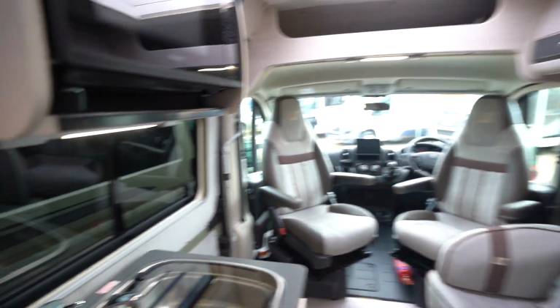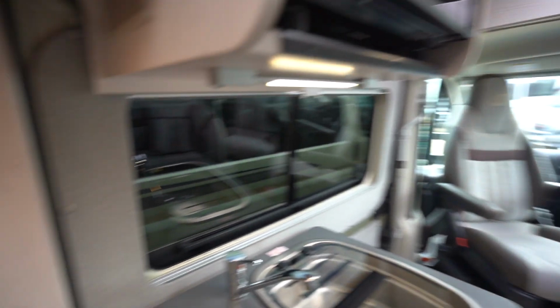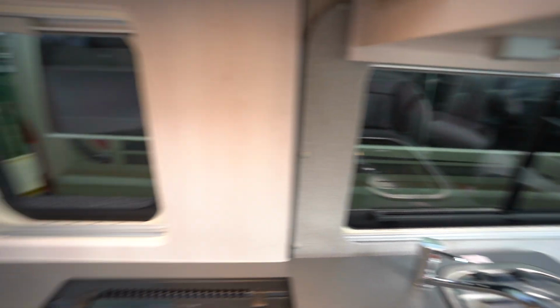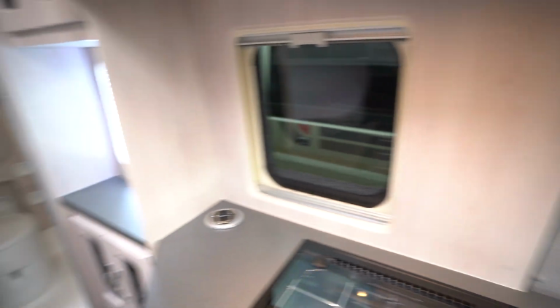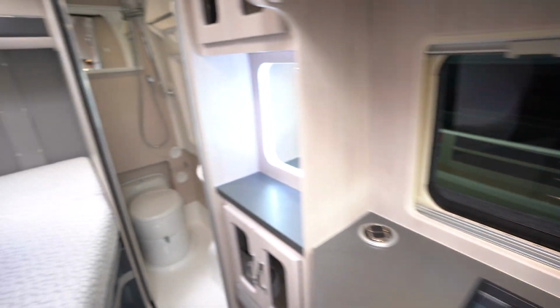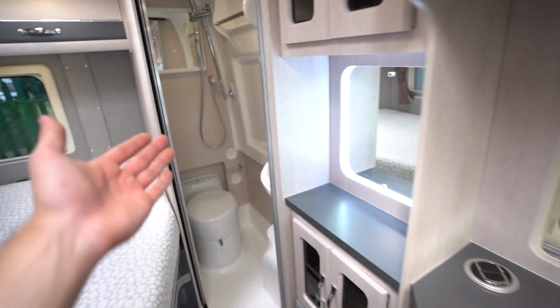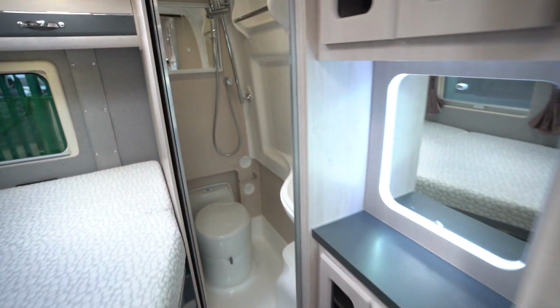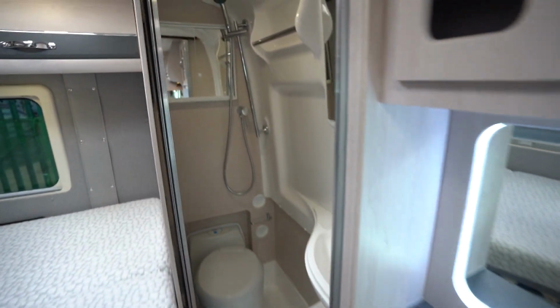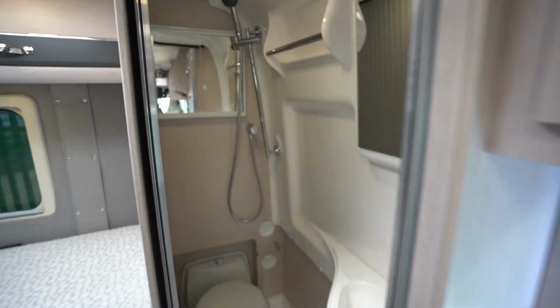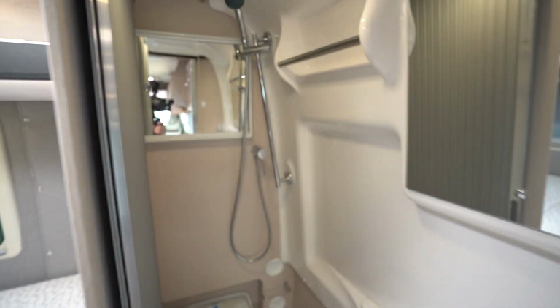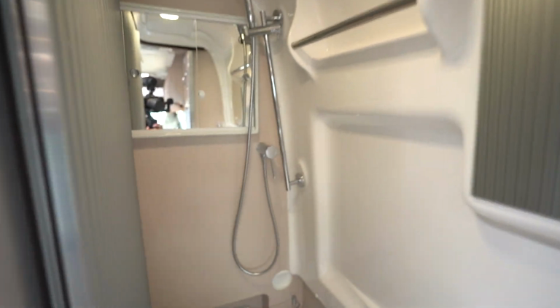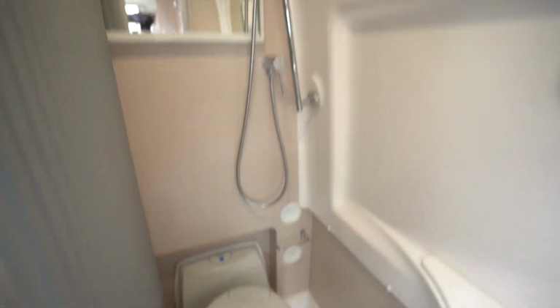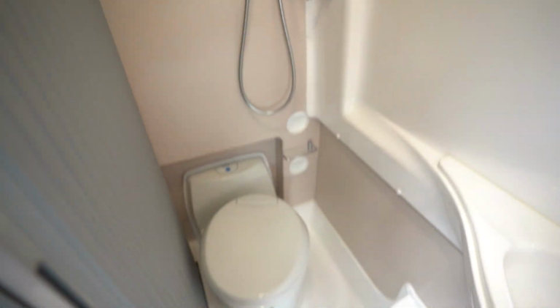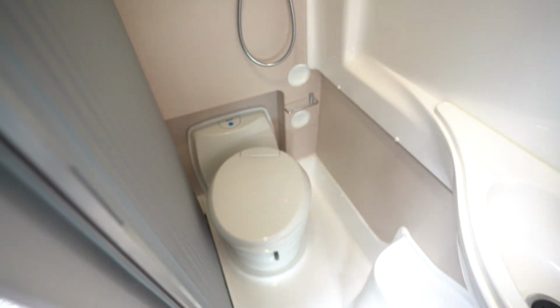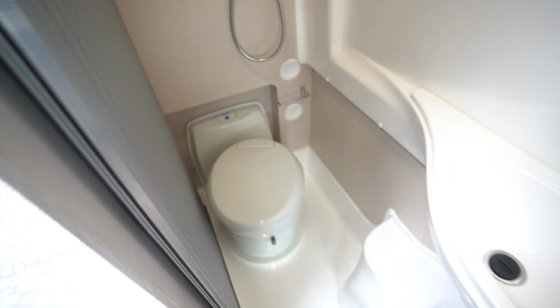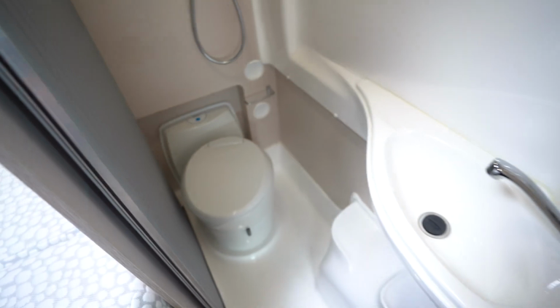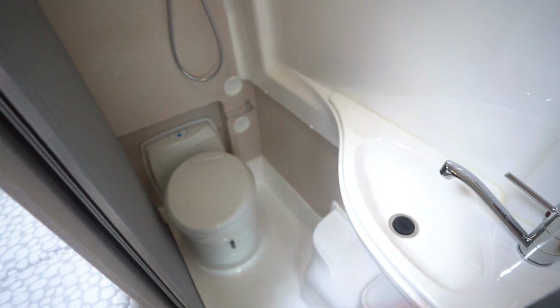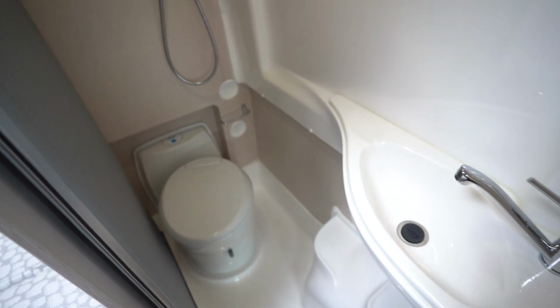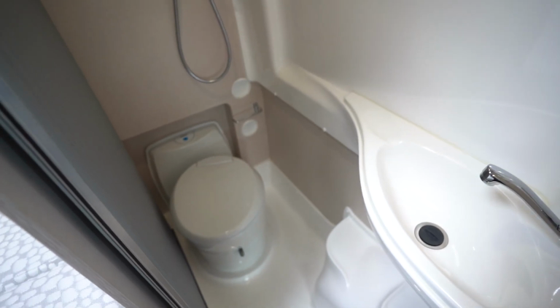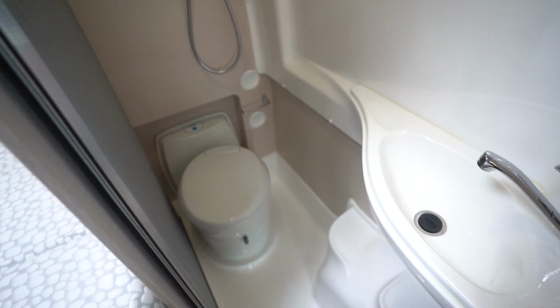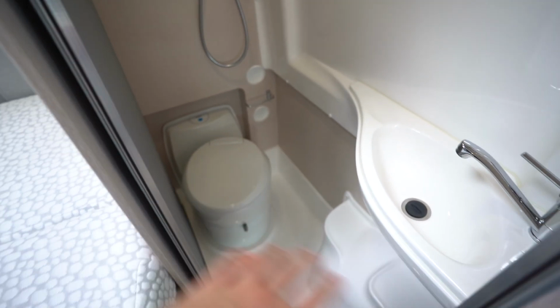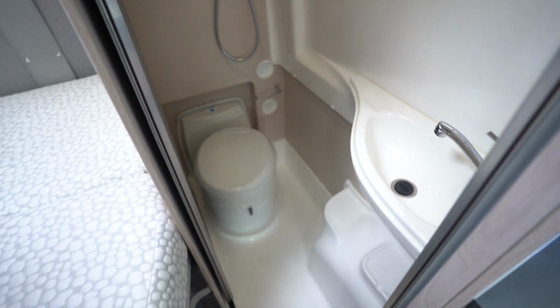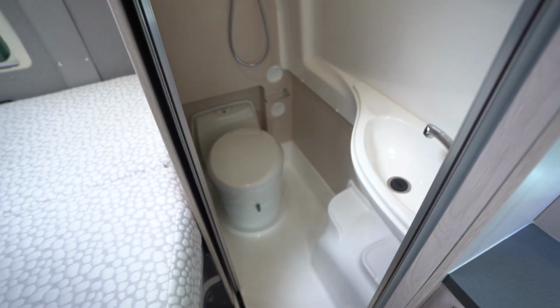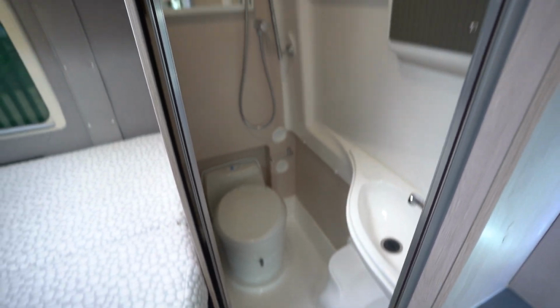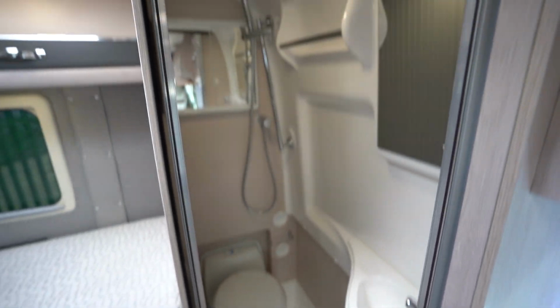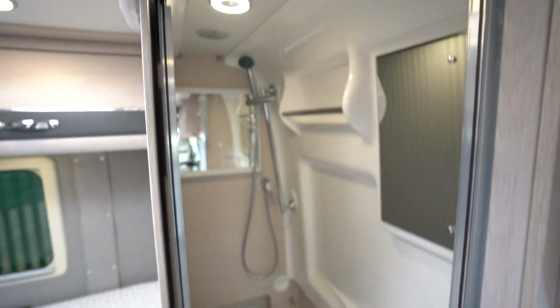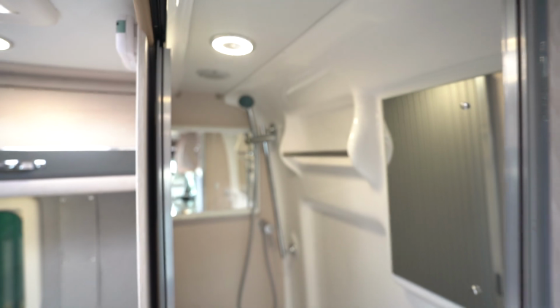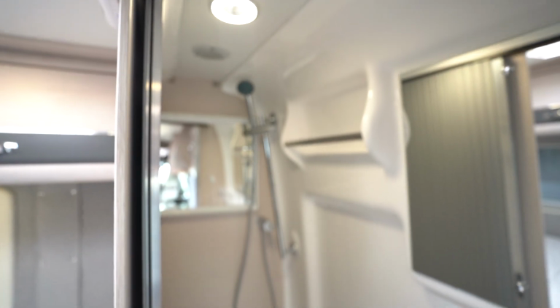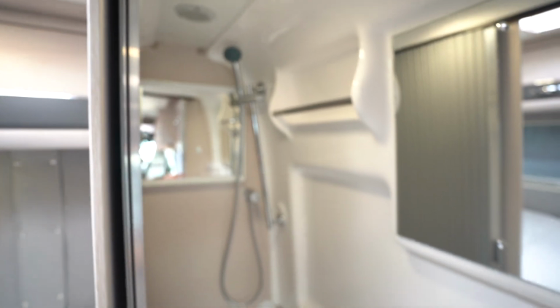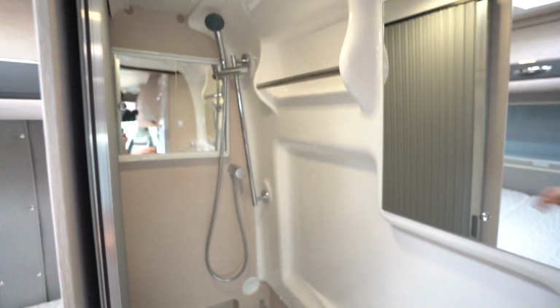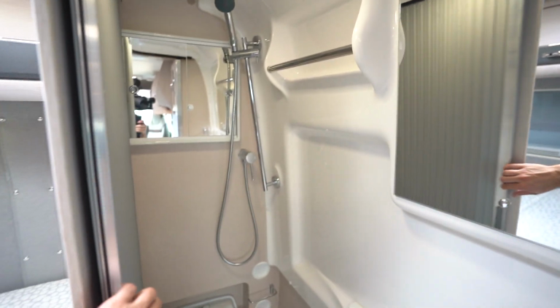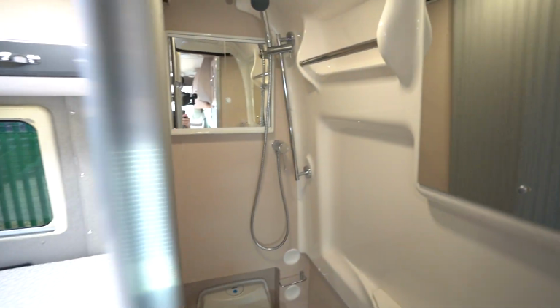So we'll start with the rear. You've got your washroom here, fully kitted out. You've got your electric flush cassette toilet, wash basin, and integrated built-in shower, with a closing door also.